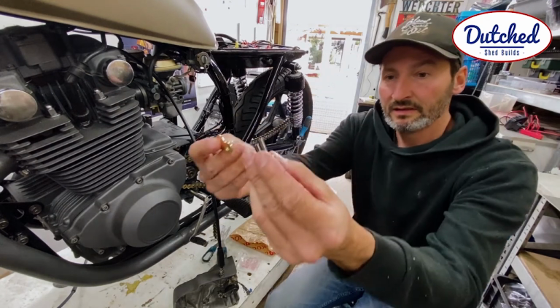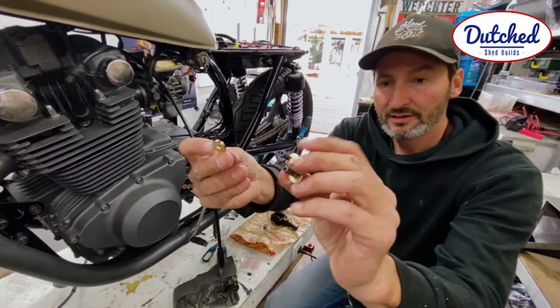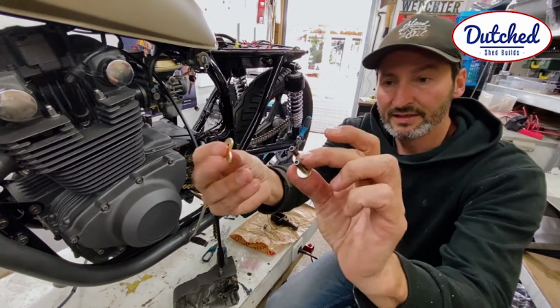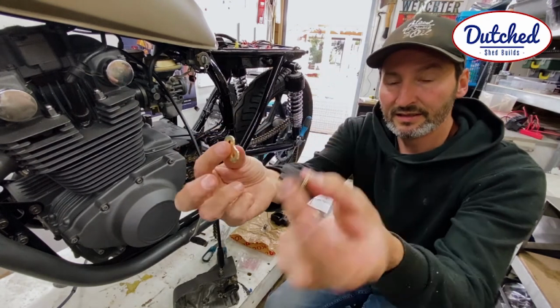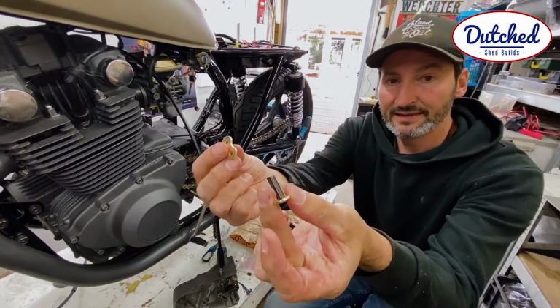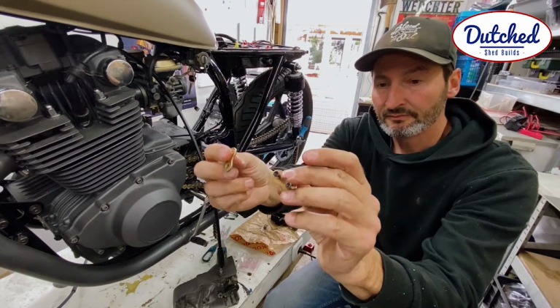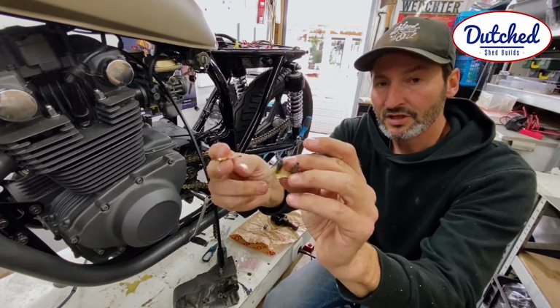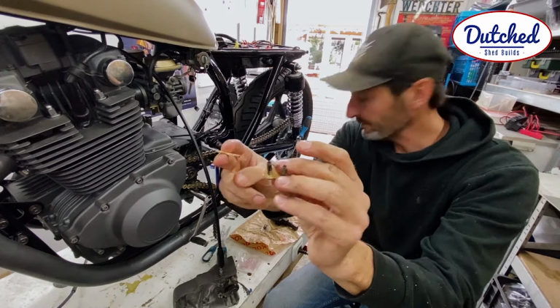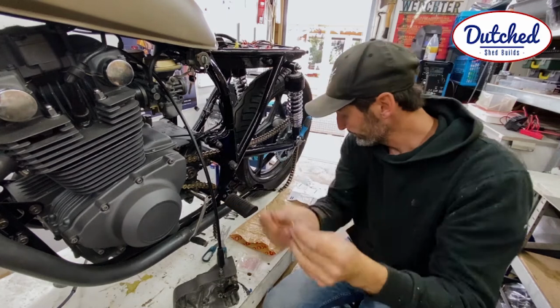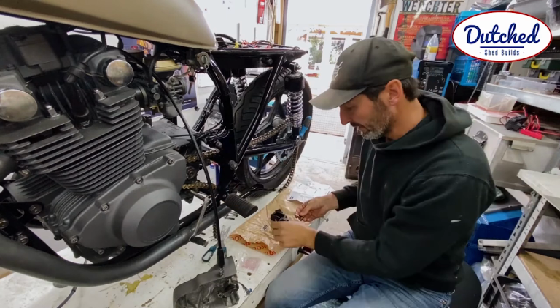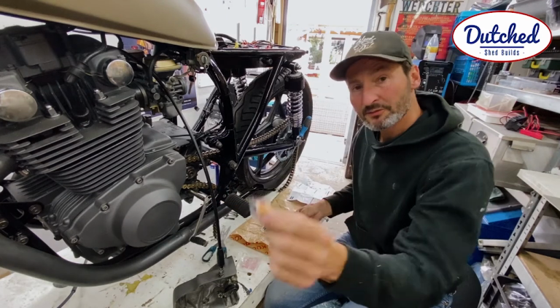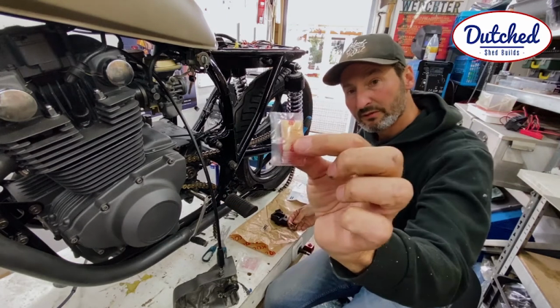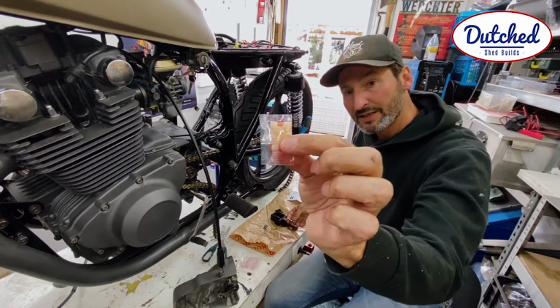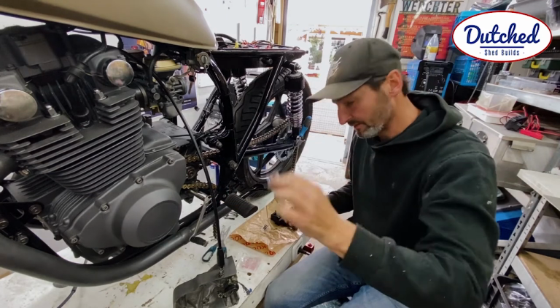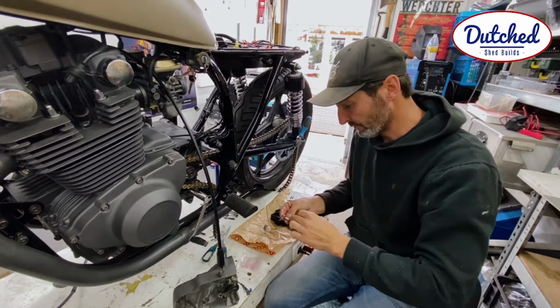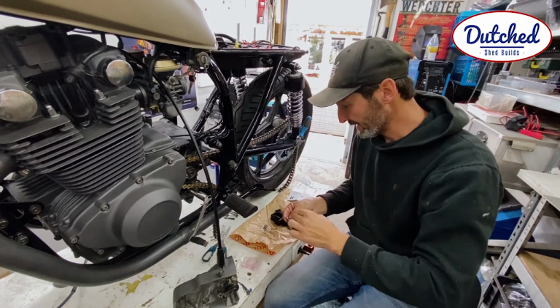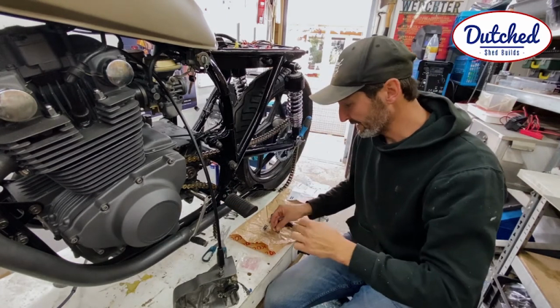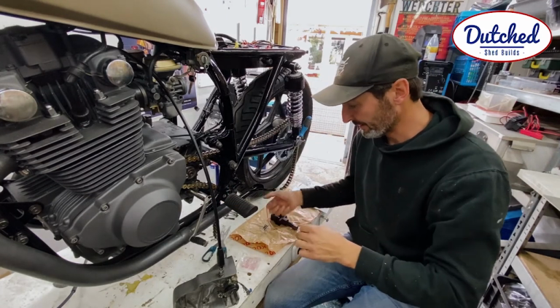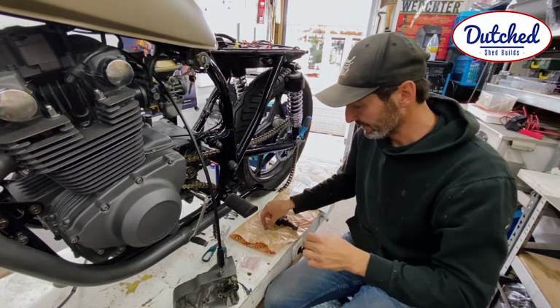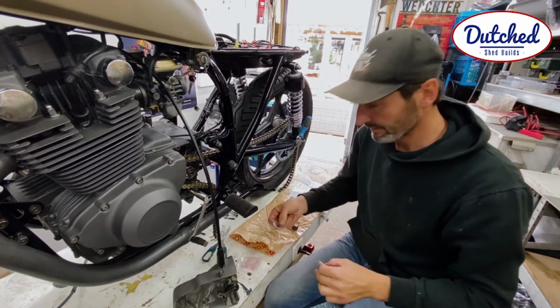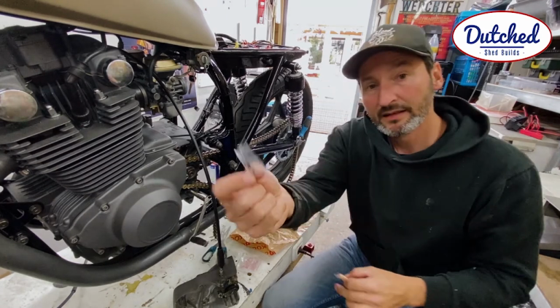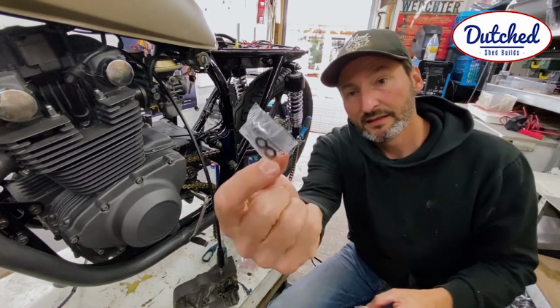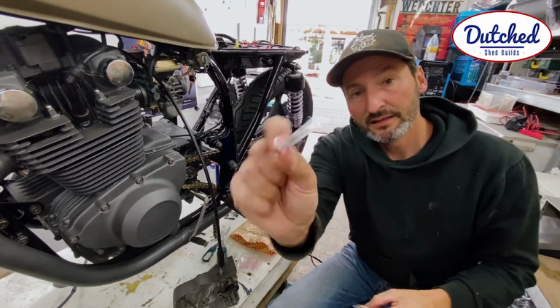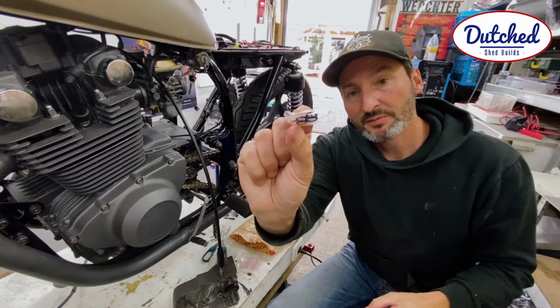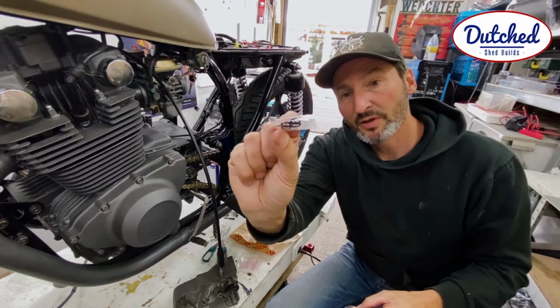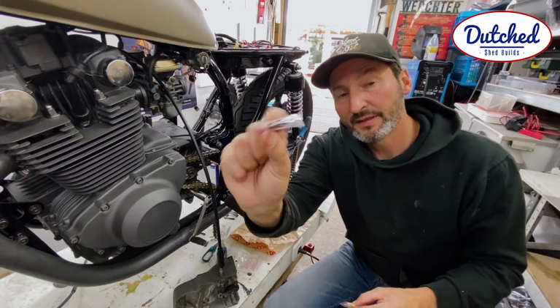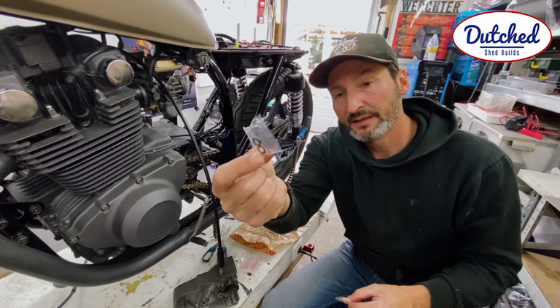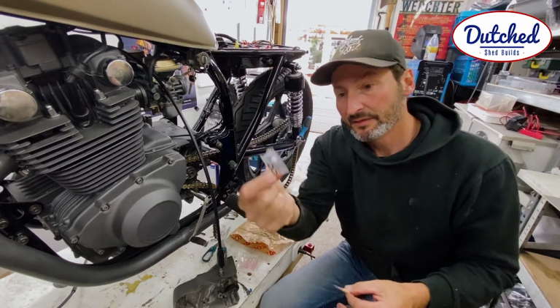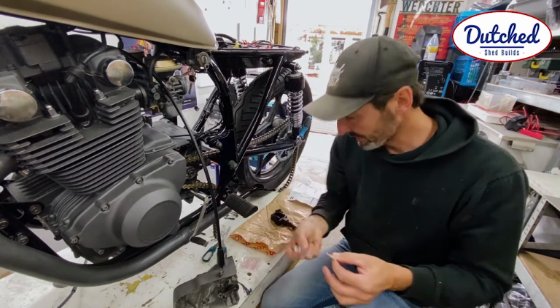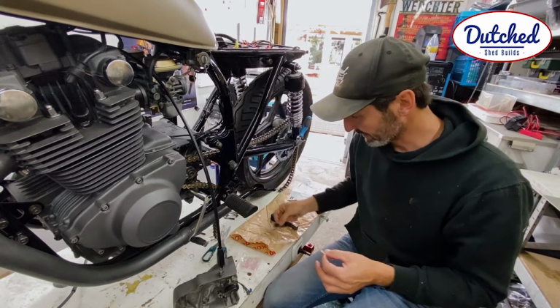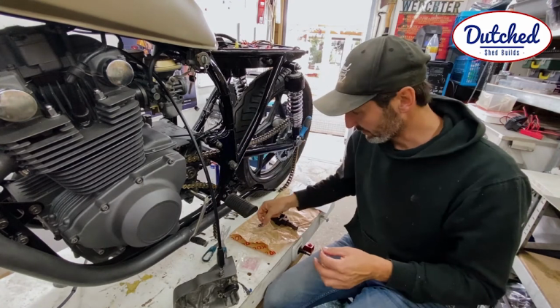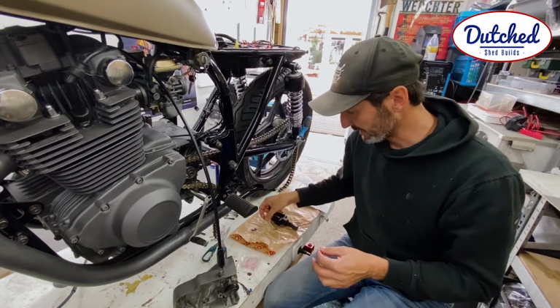So this is the connecting shackle. It comes with a bit of grease to grease these small rubber rings that go behind it.